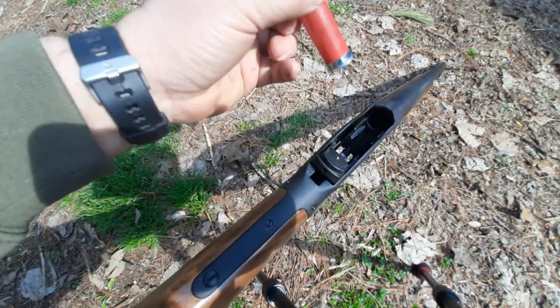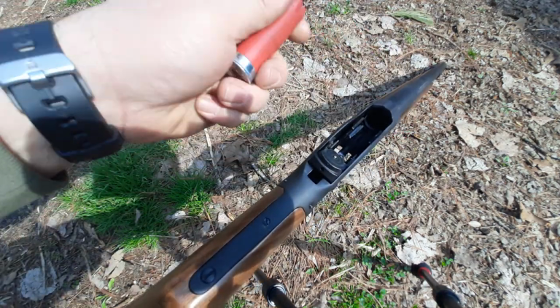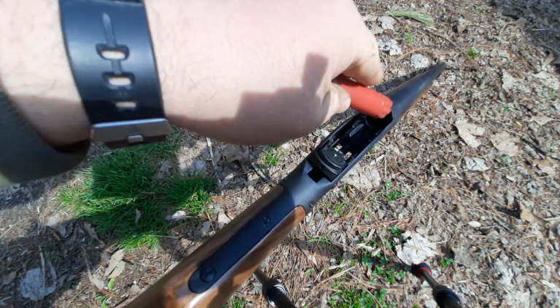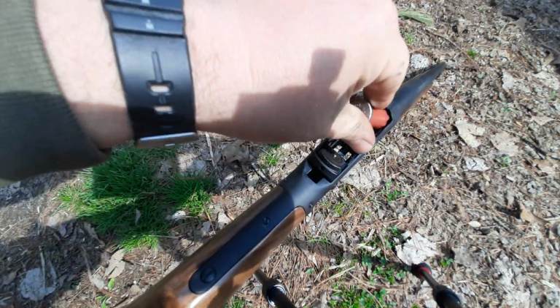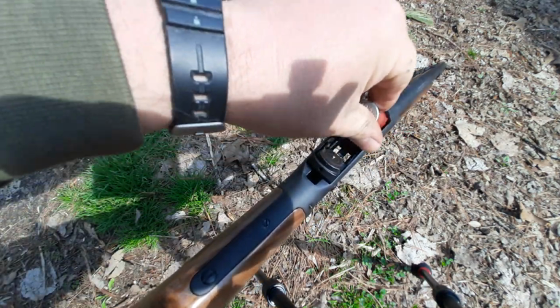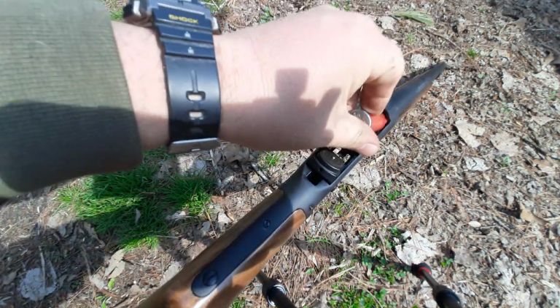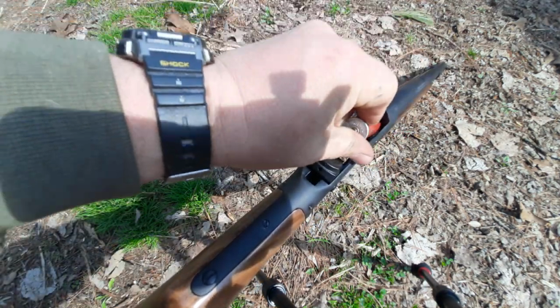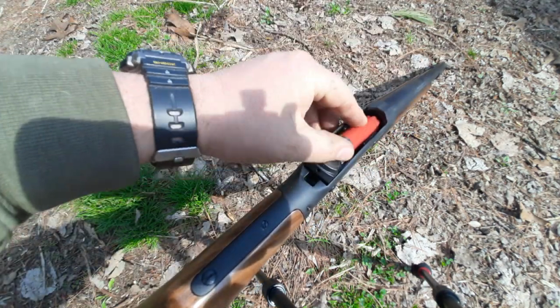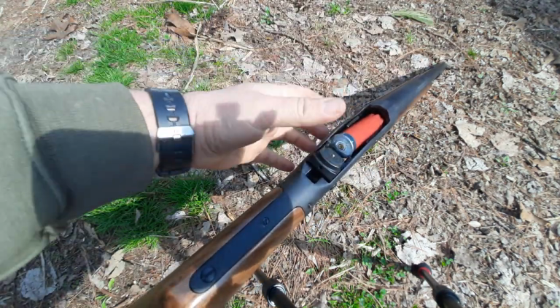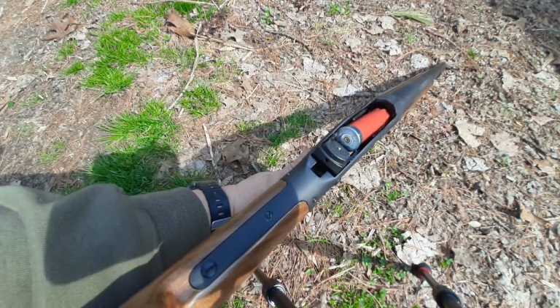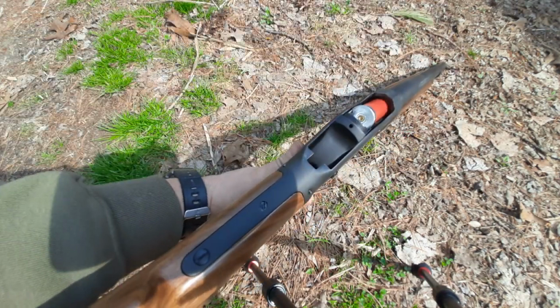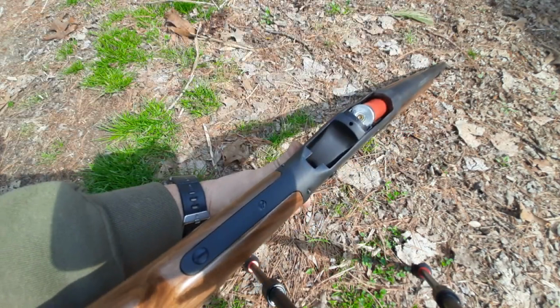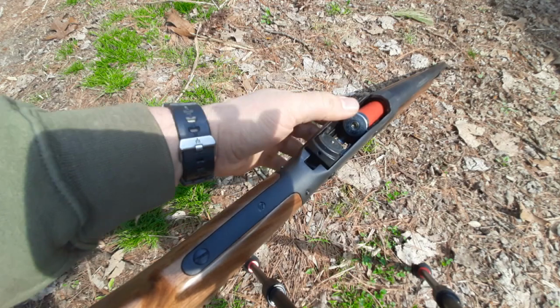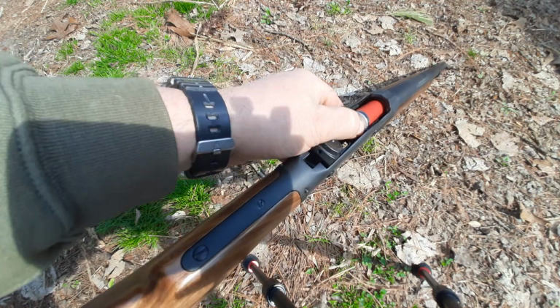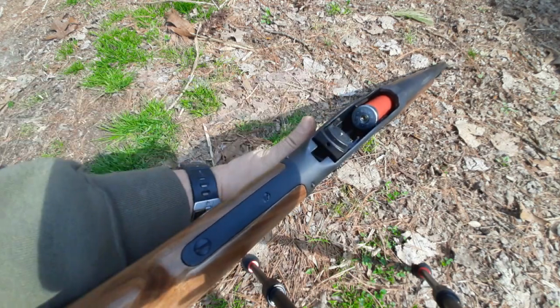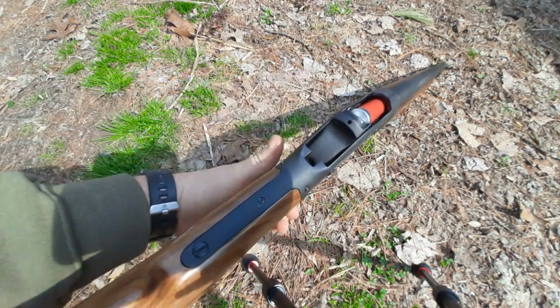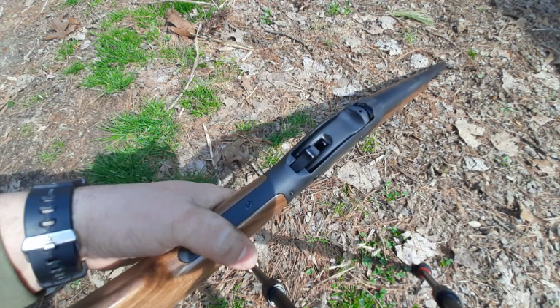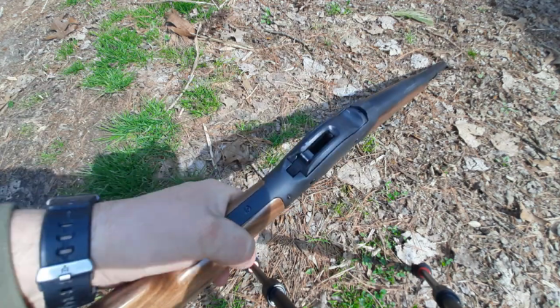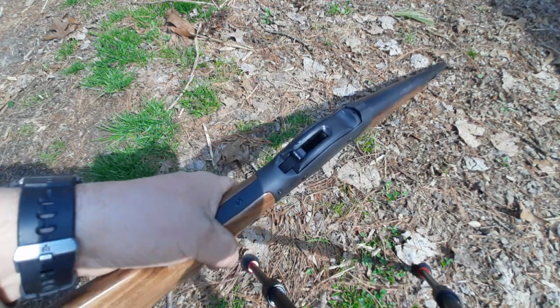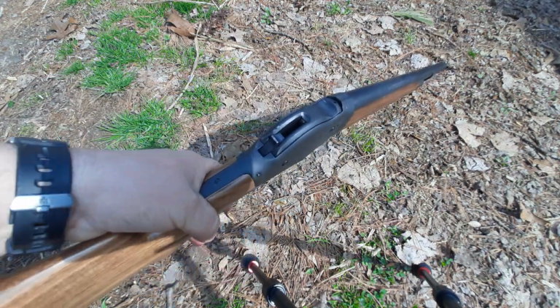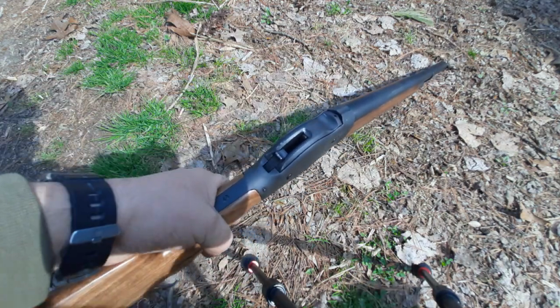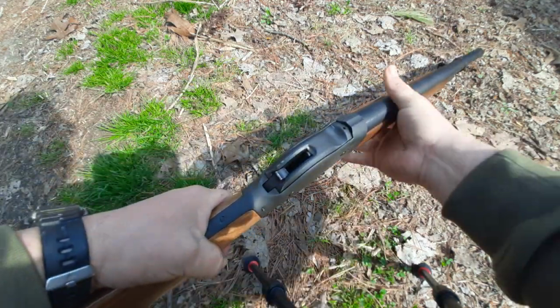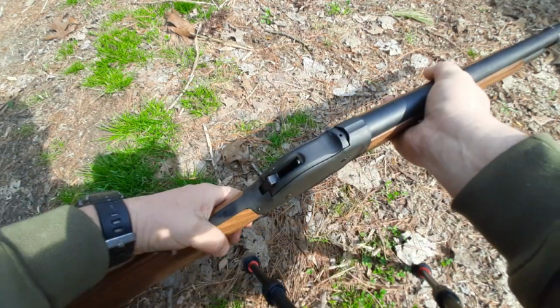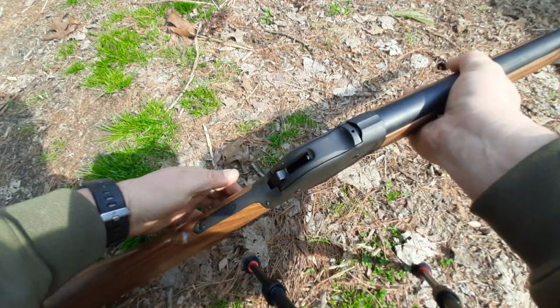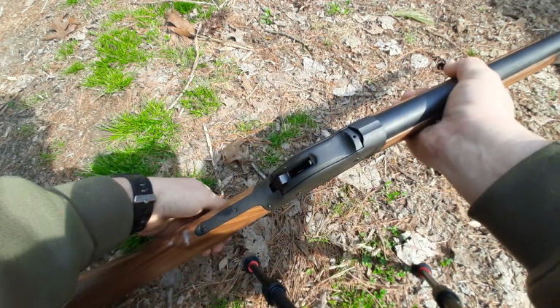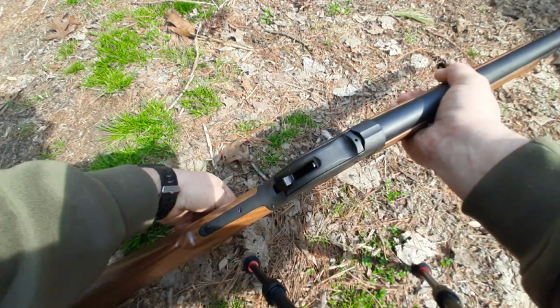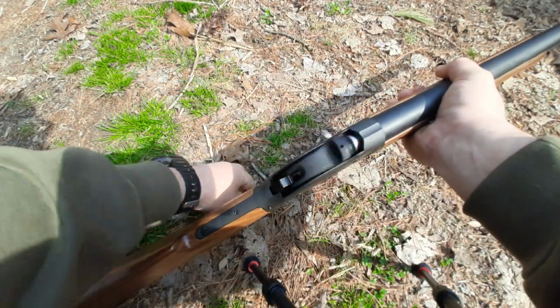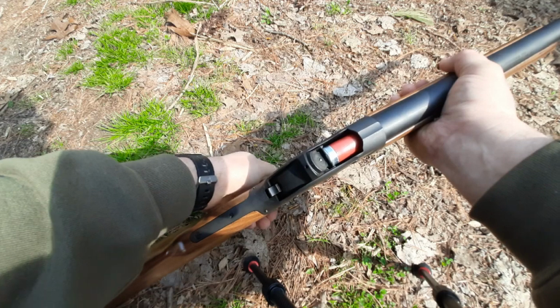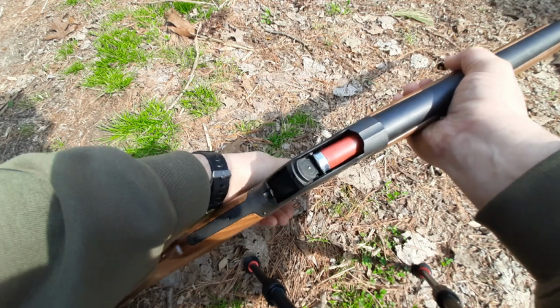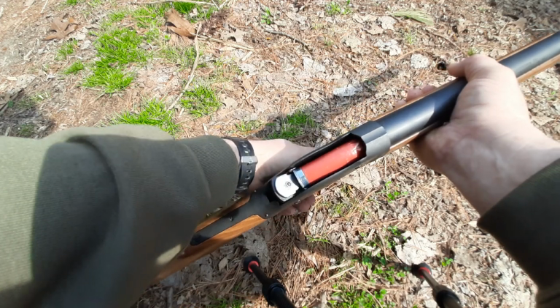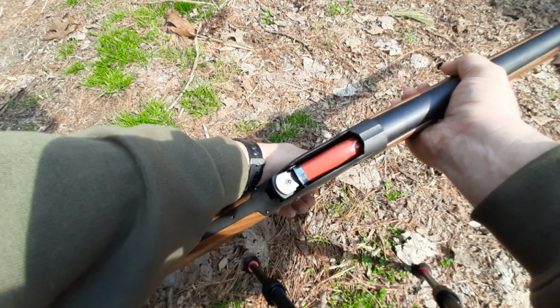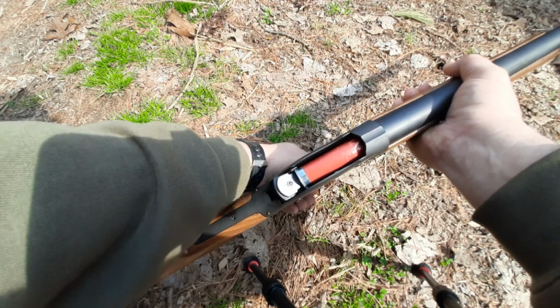That's muzzle pointed down with no pressure. Let's do it again with the muzzle how you're probably going to shoot it — at least horizontally.